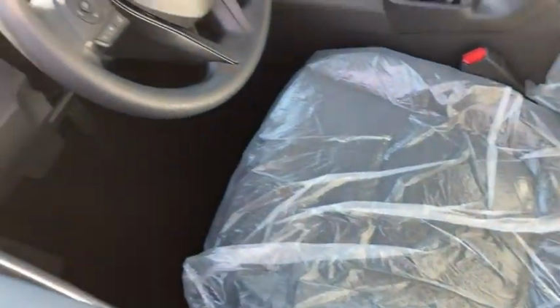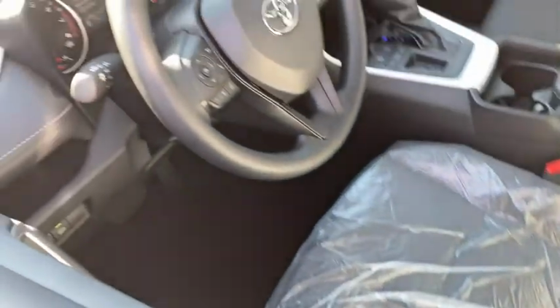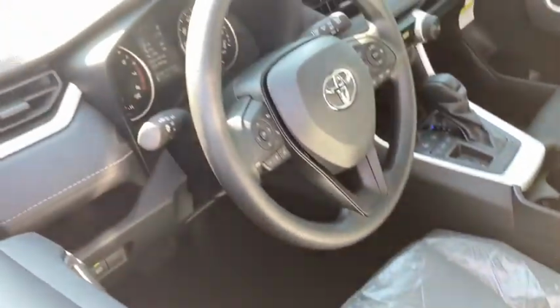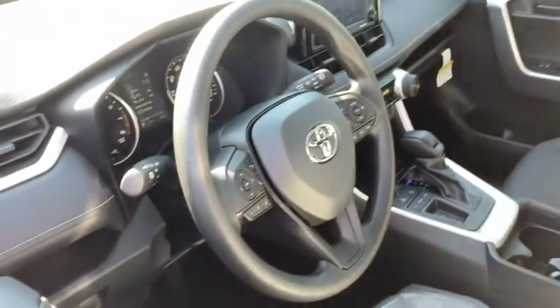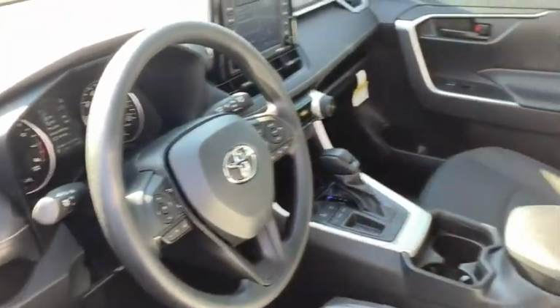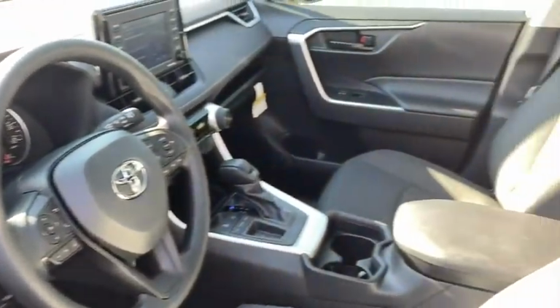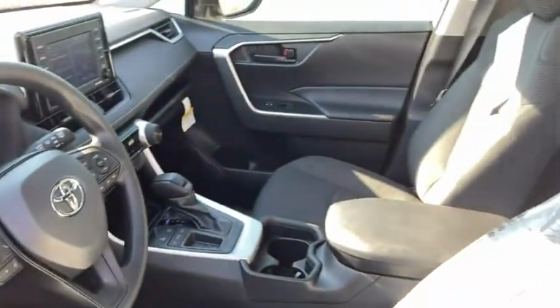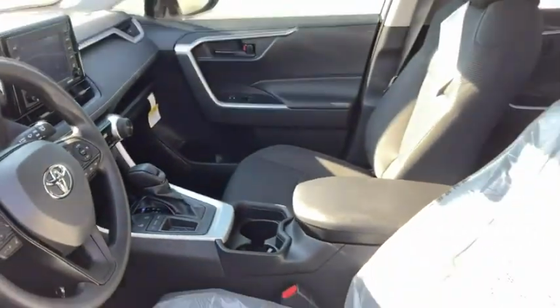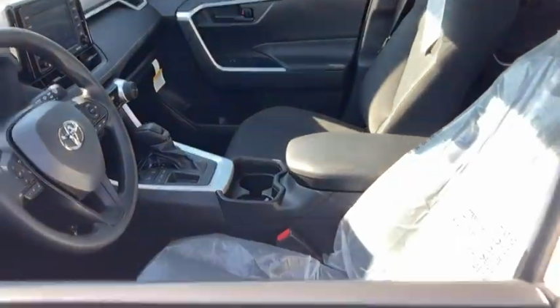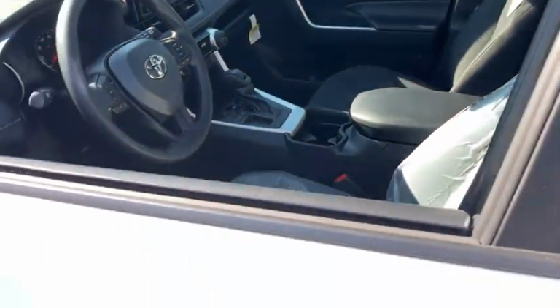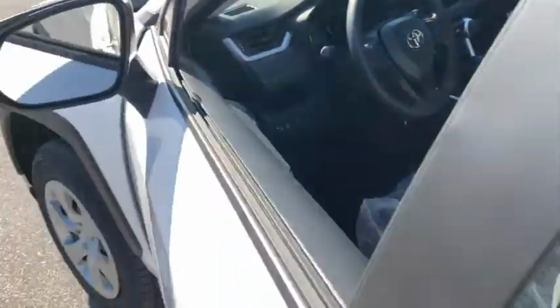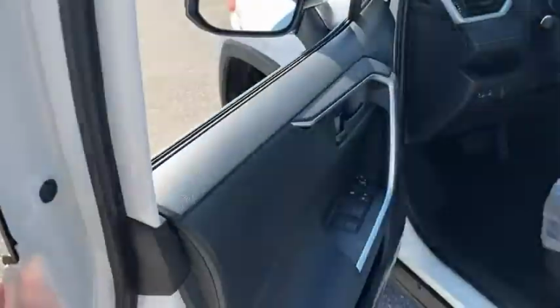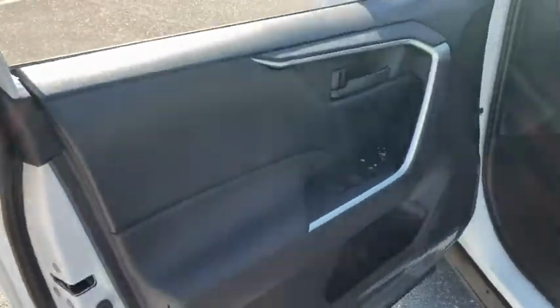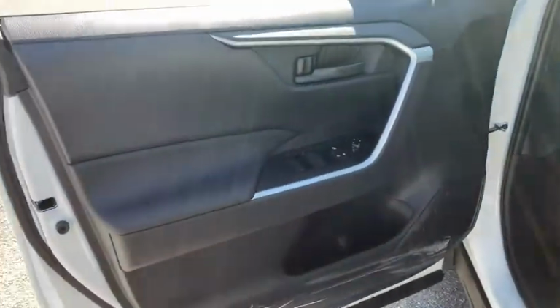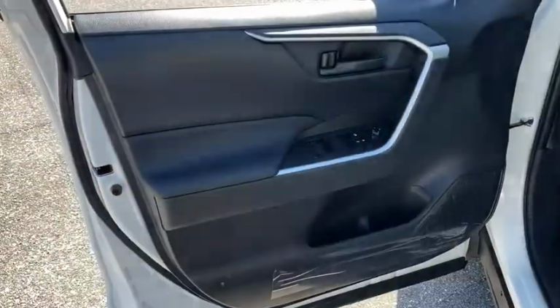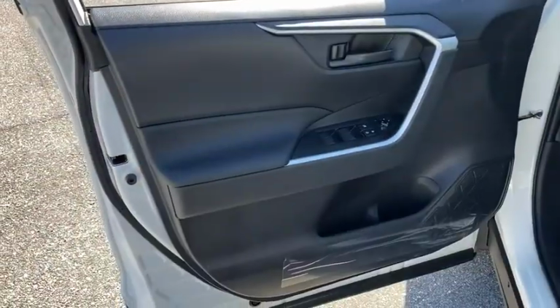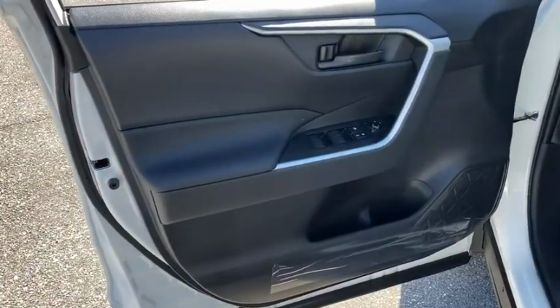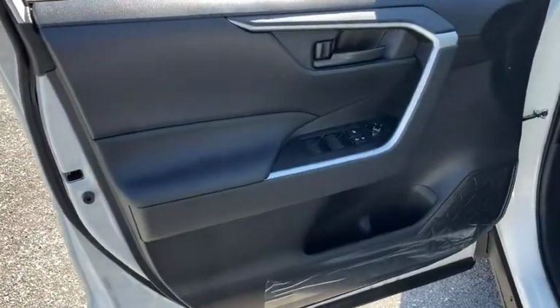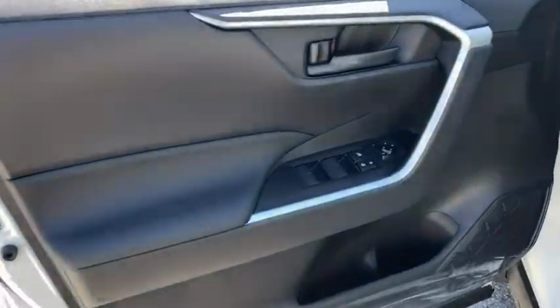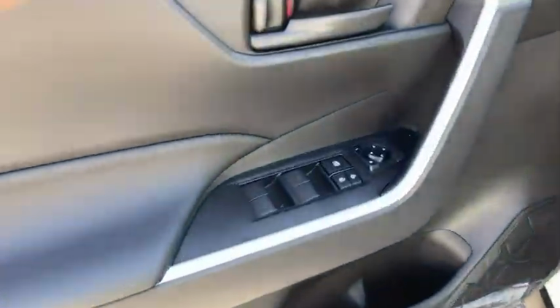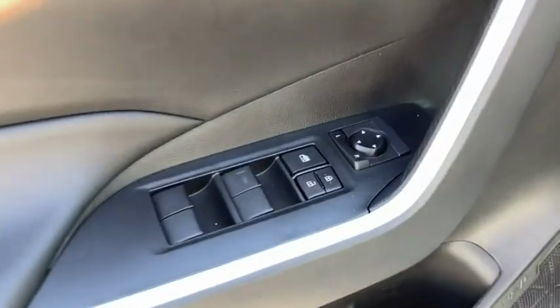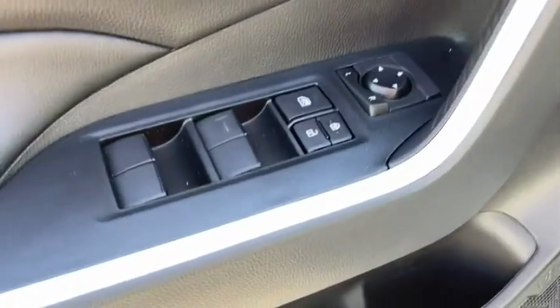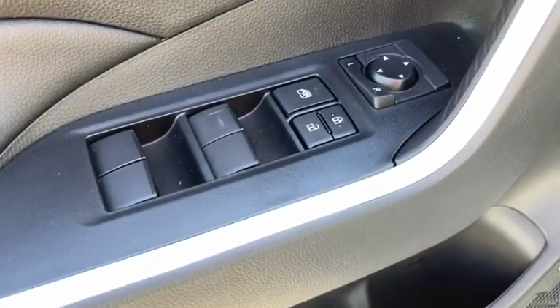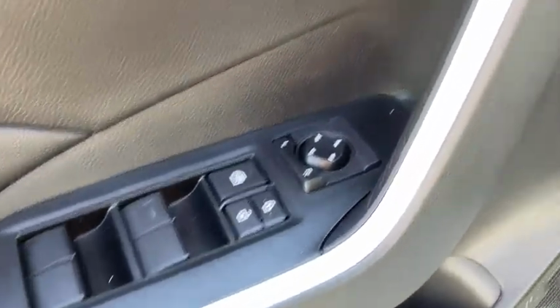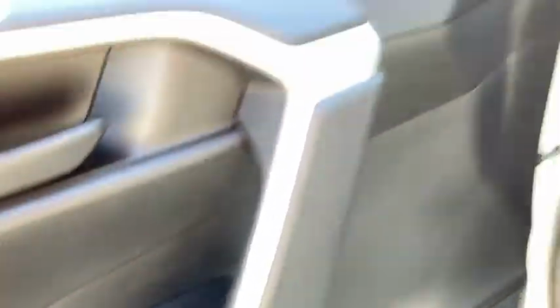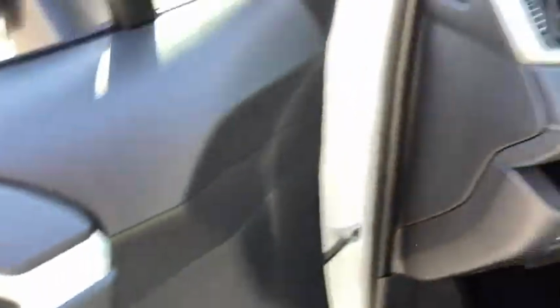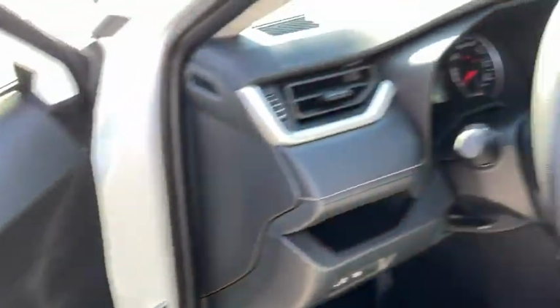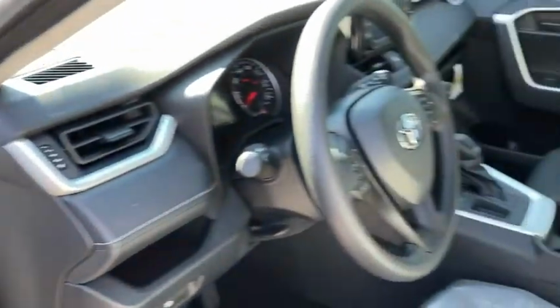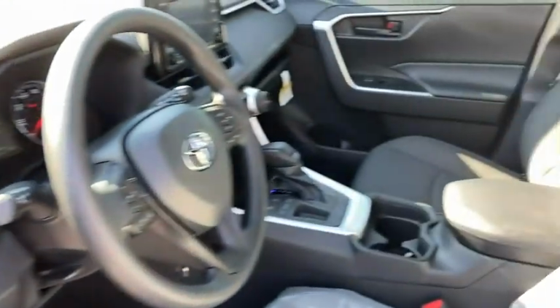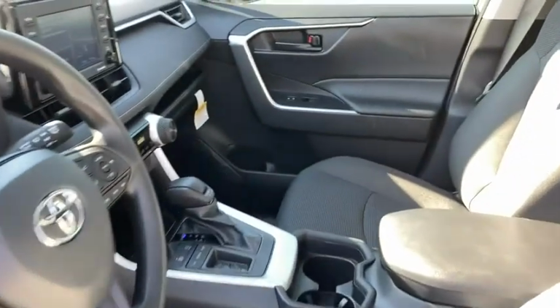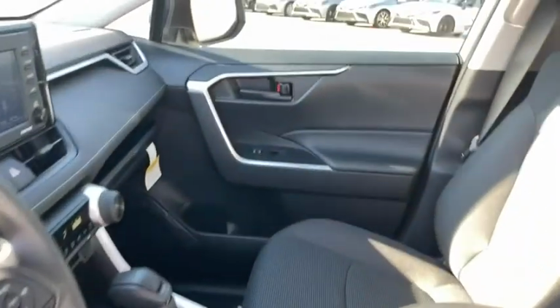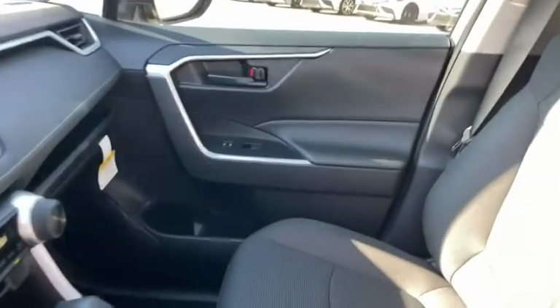Traction control, dual airbags, power steering, four-wheel disc brakes, AM-FM stereo radio, trip computer, electronic stability control, rear window defroster, power windows, overhead console, brake assist.